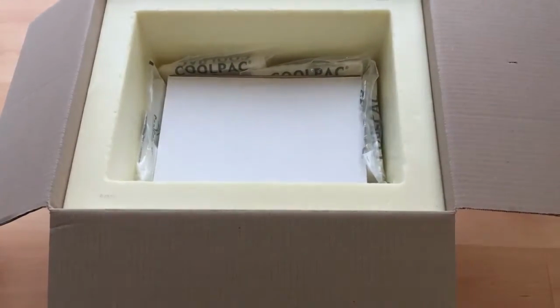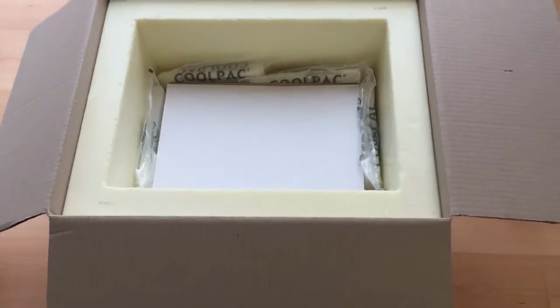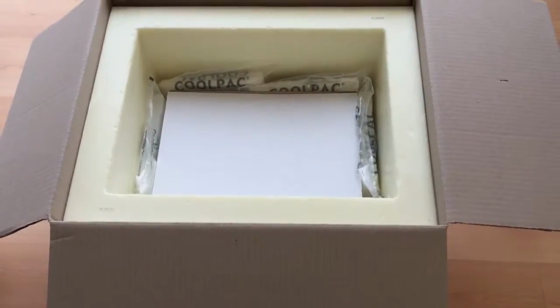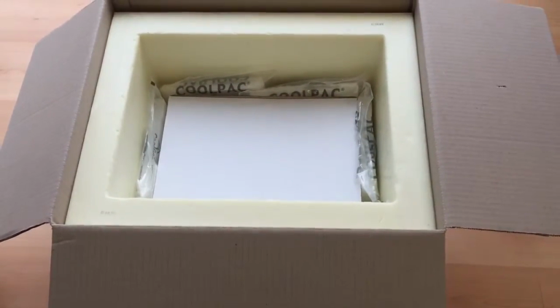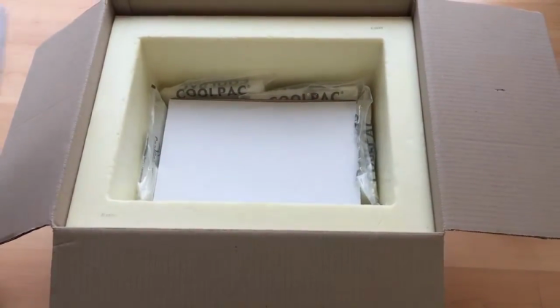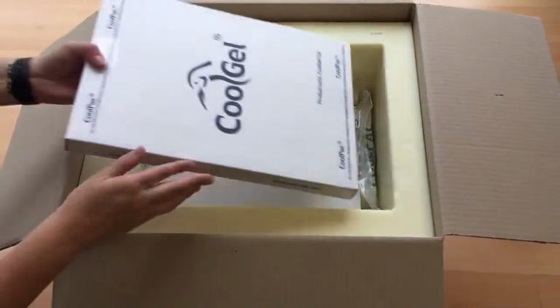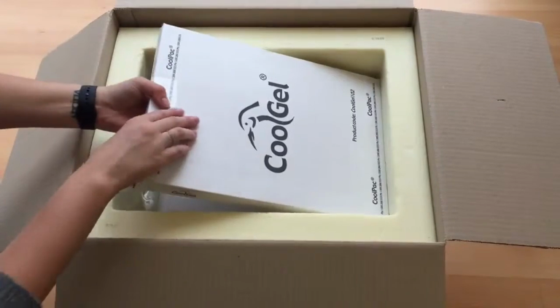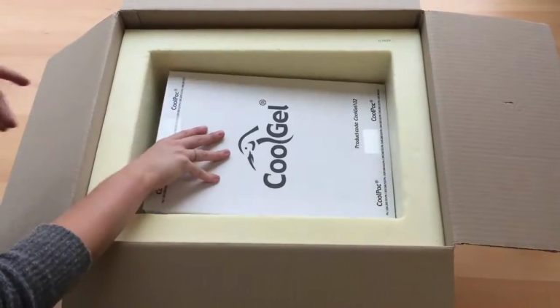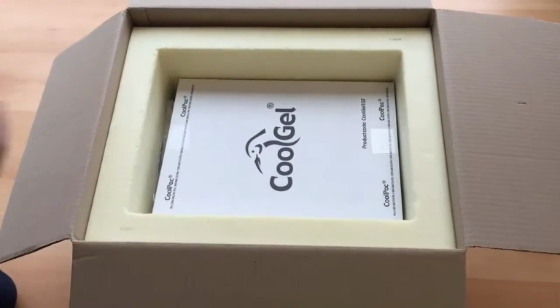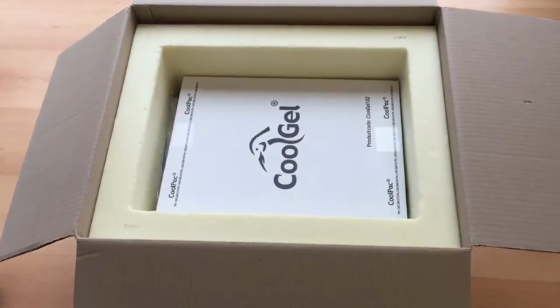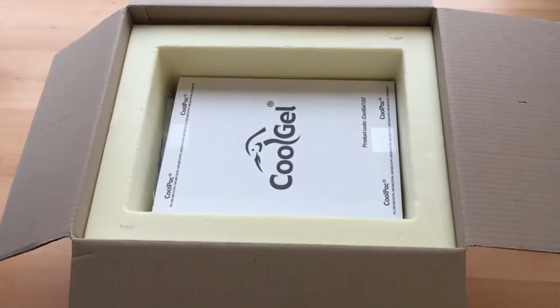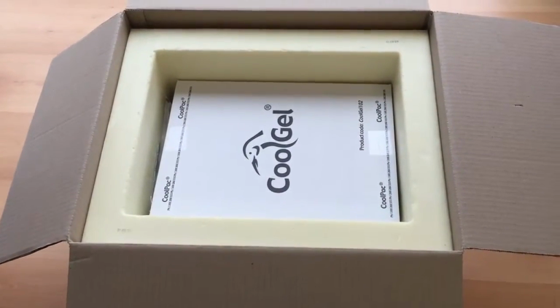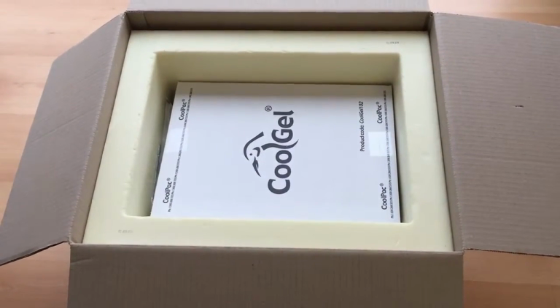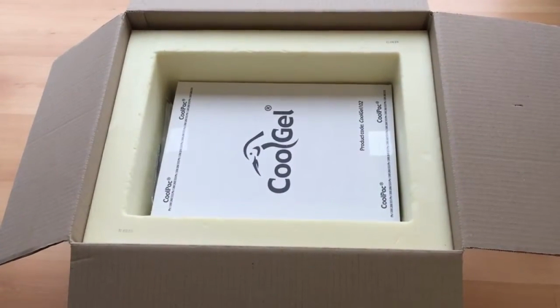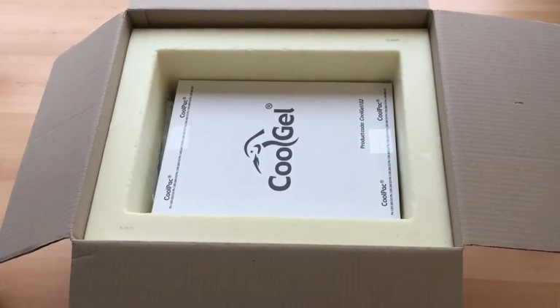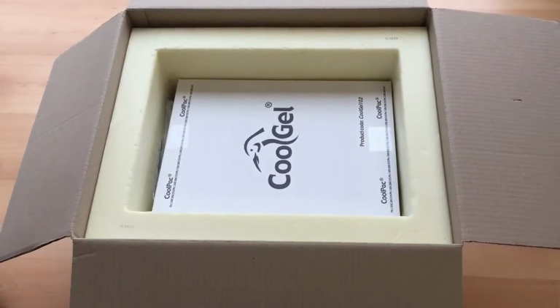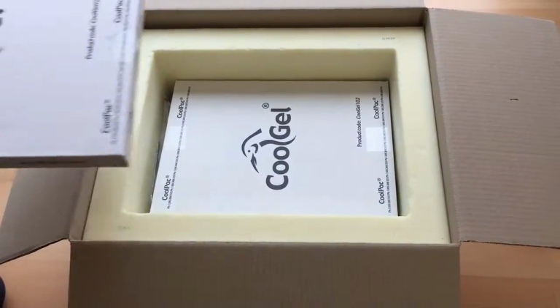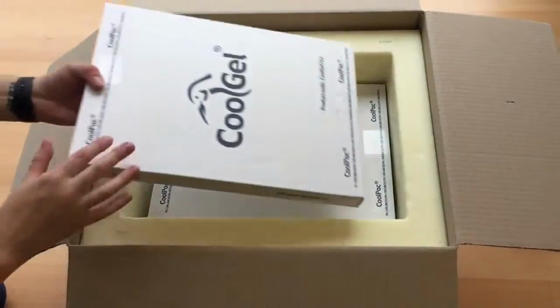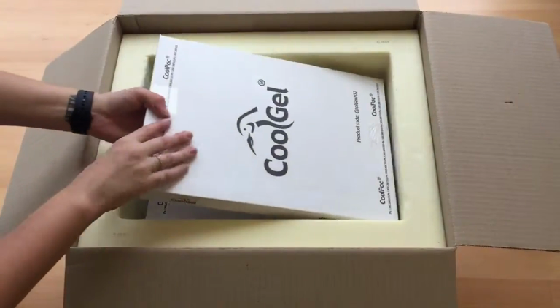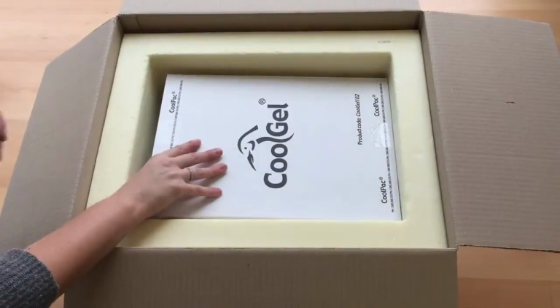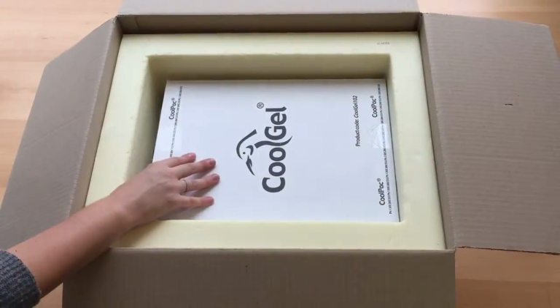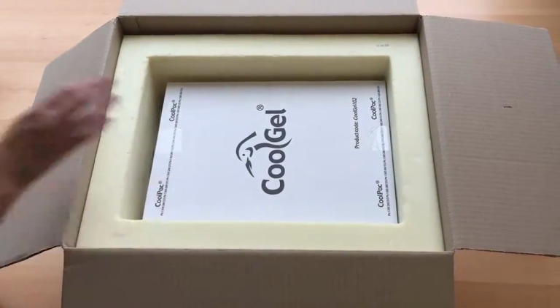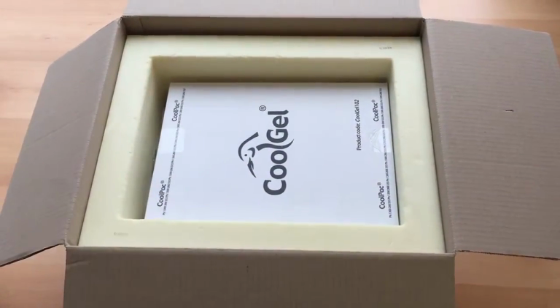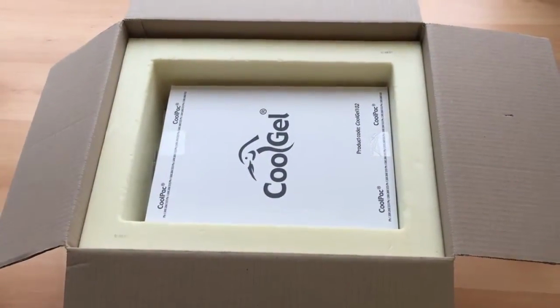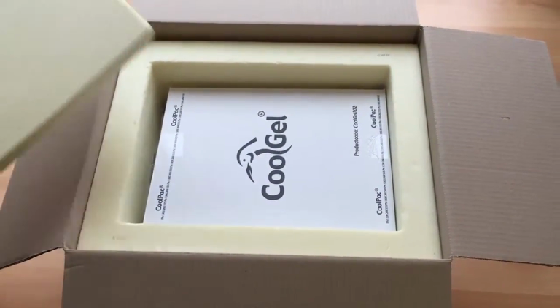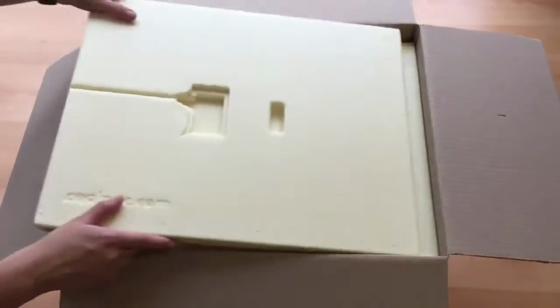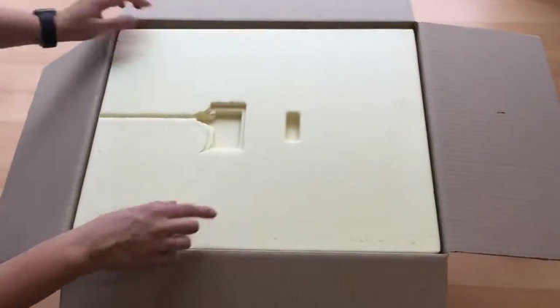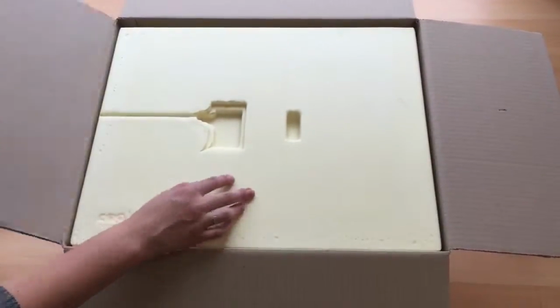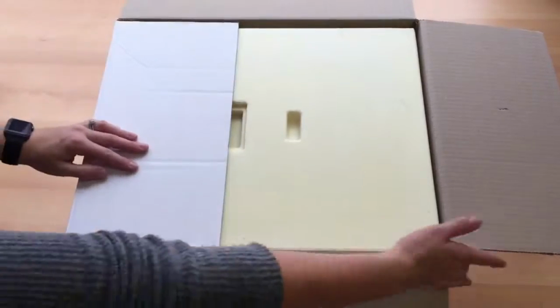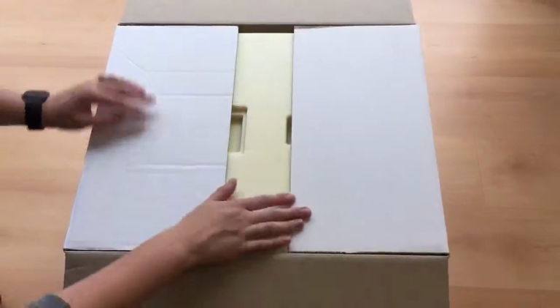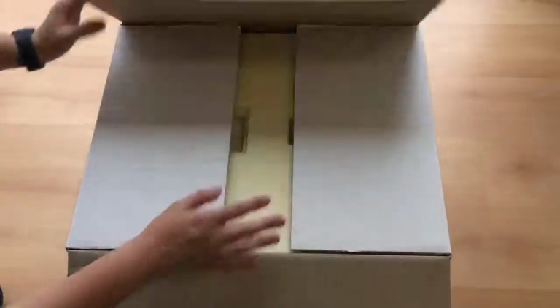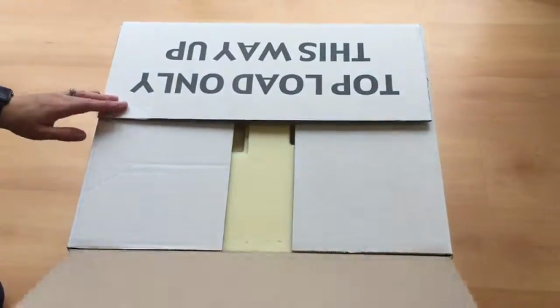Place one CoolGel 102 Ambient on top of the product carton. Place another CoolGel 102 Ambient on top of the gel. Place the product lid on and tape up the cardboard firmly.